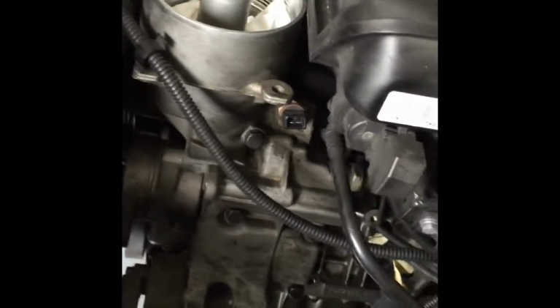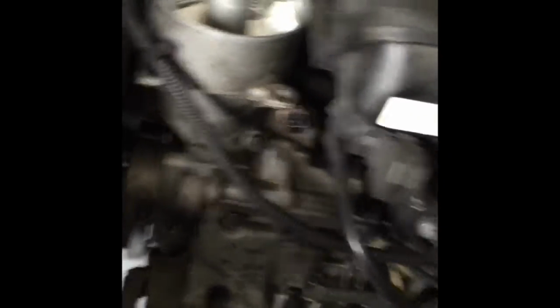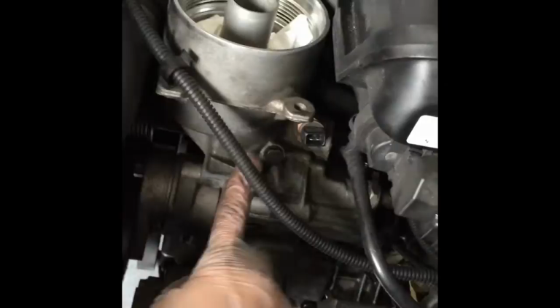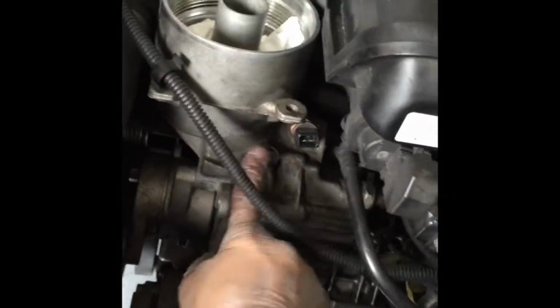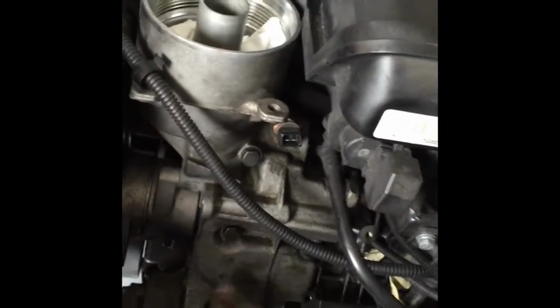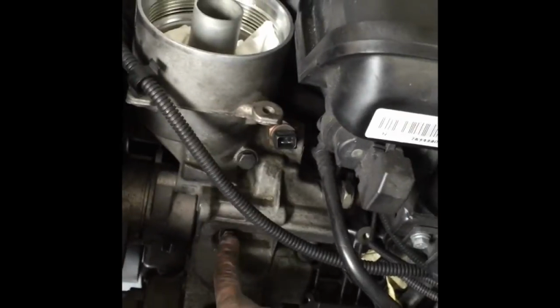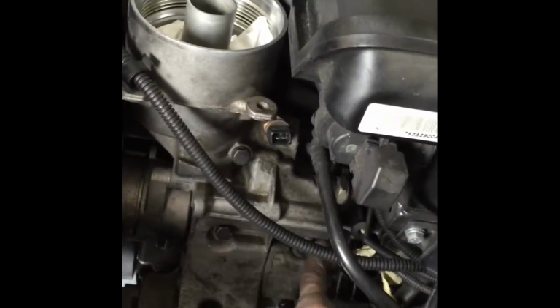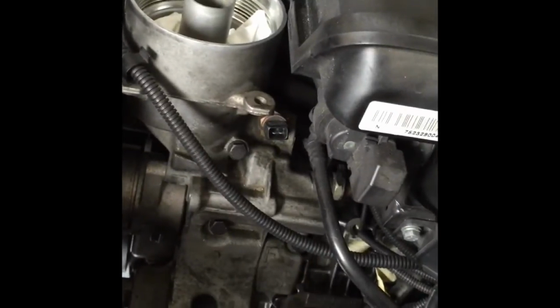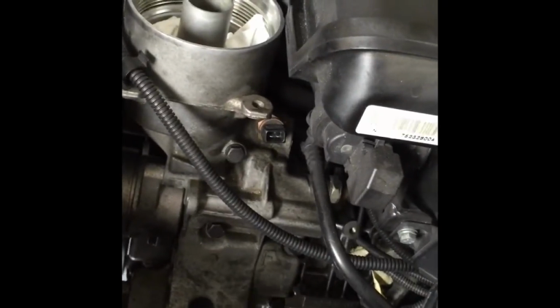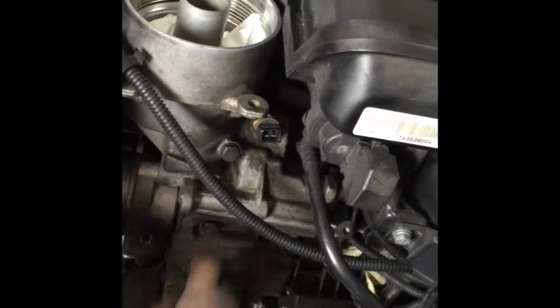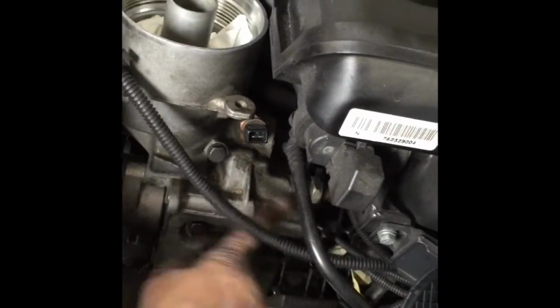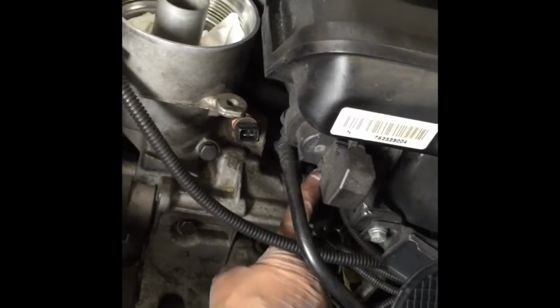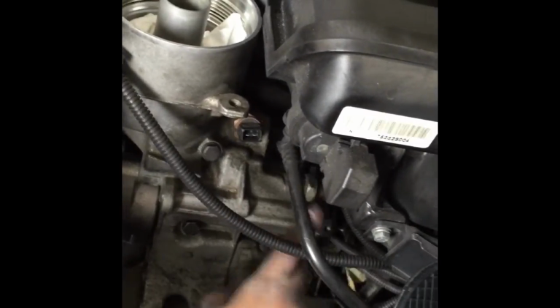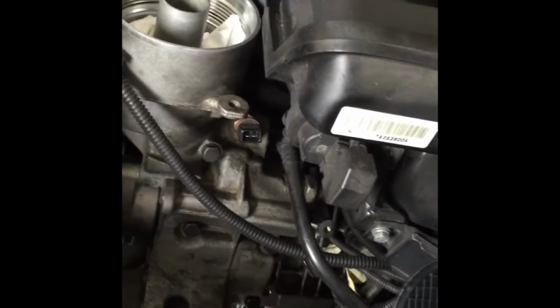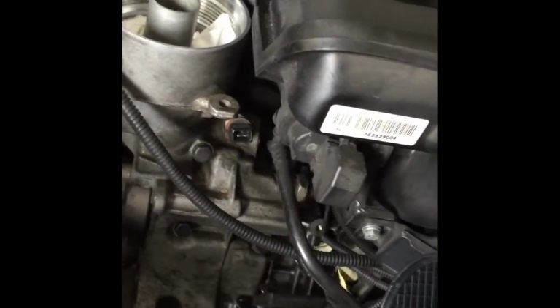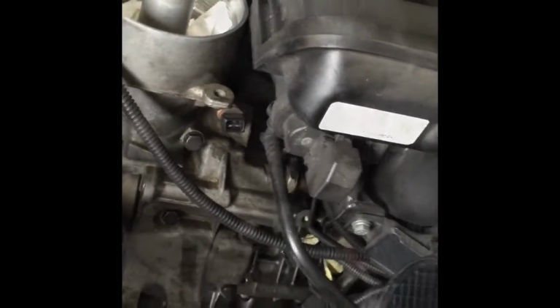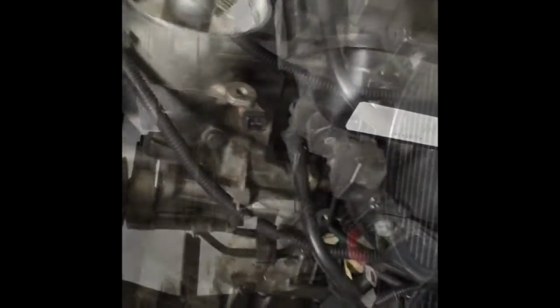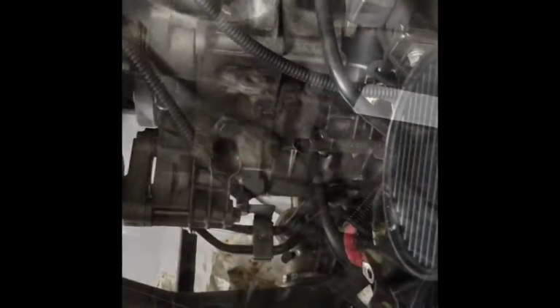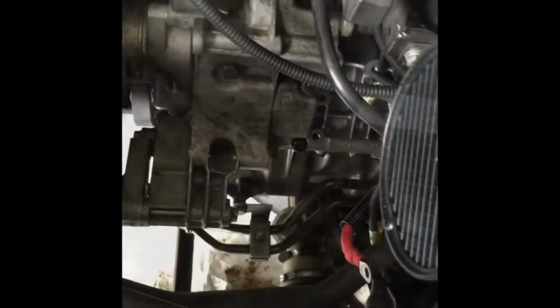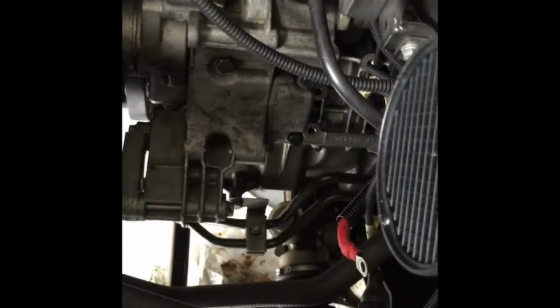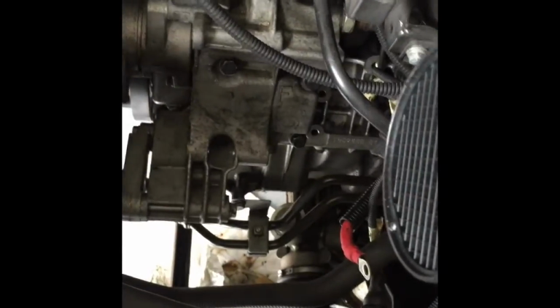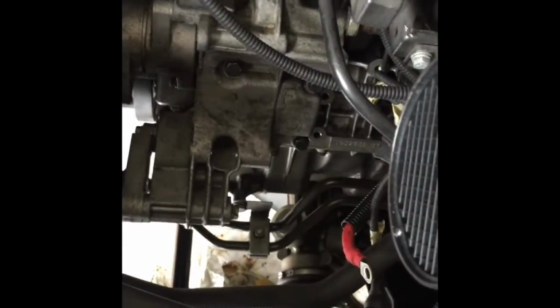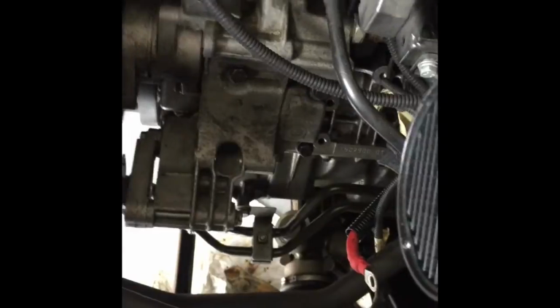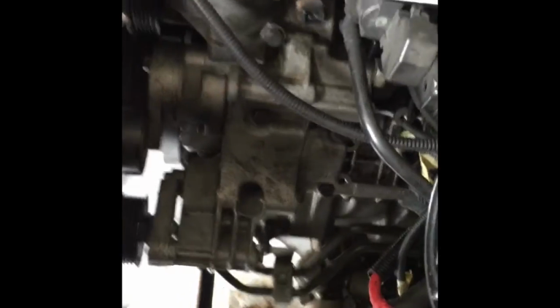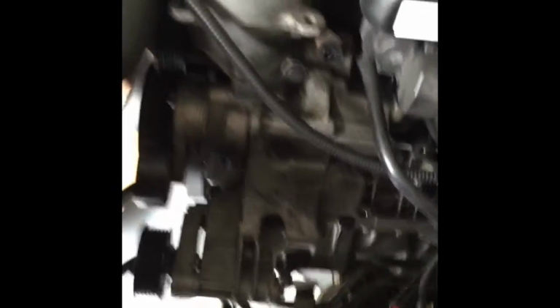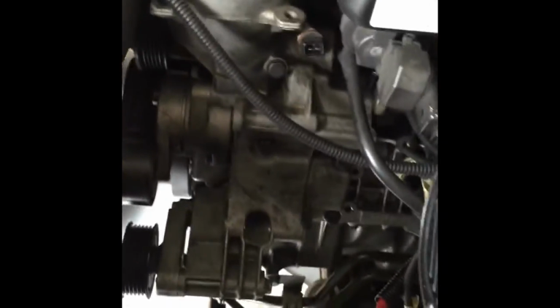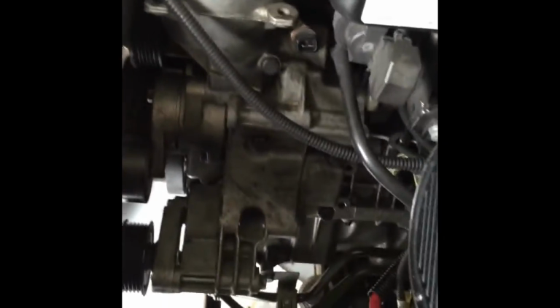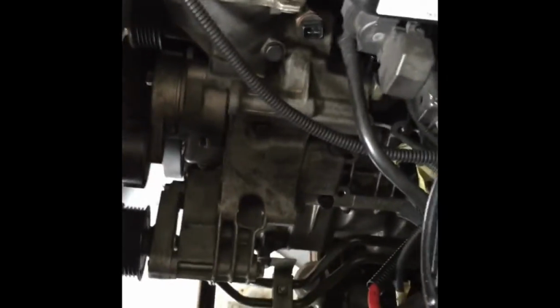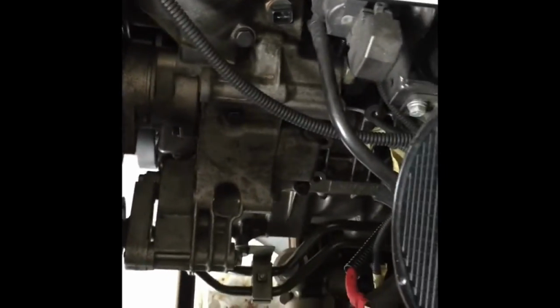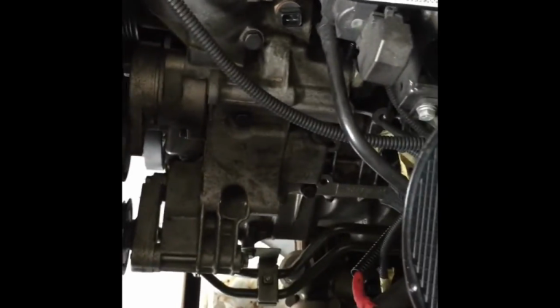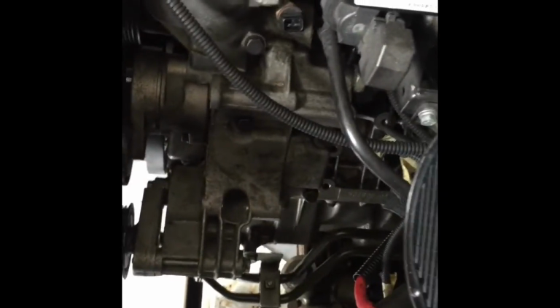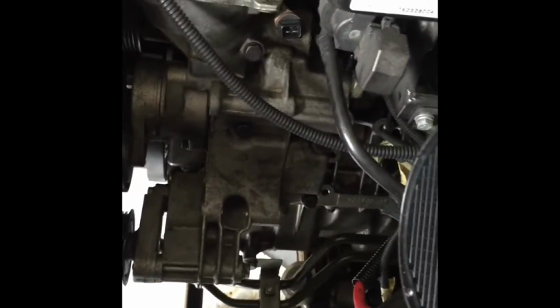The housing is back on and I'm going to torque these bolts to 18 foot-pounds. Once torquing is done, we're going to reinstall the alternator and put everything back to original condition in reverse order.